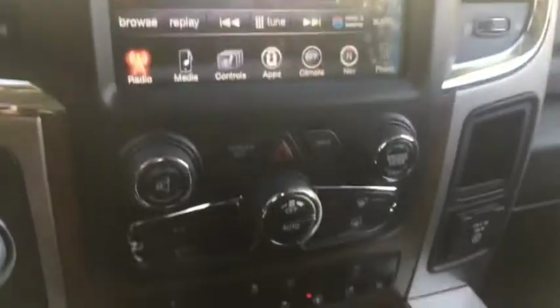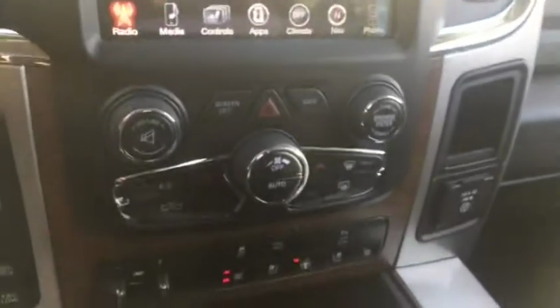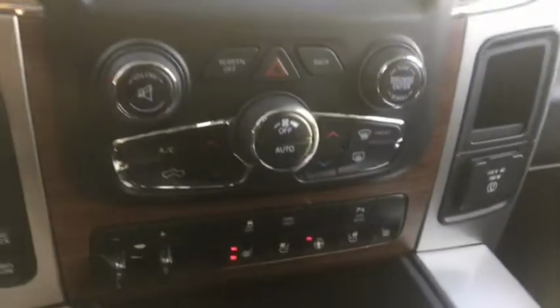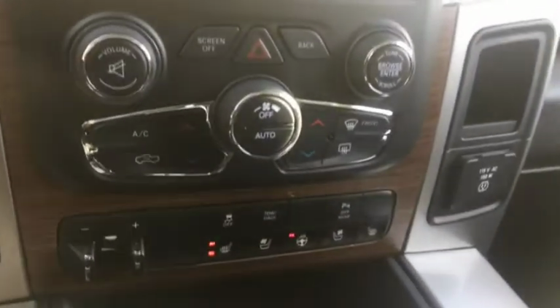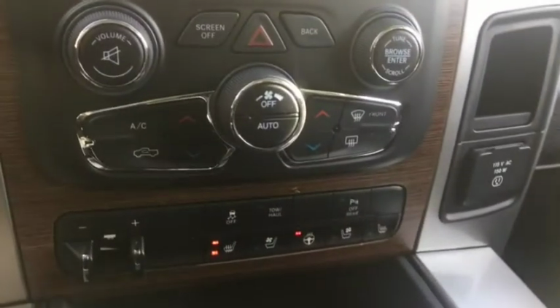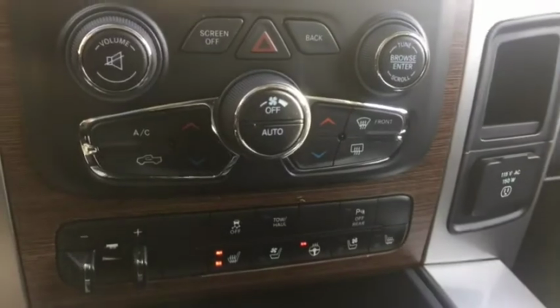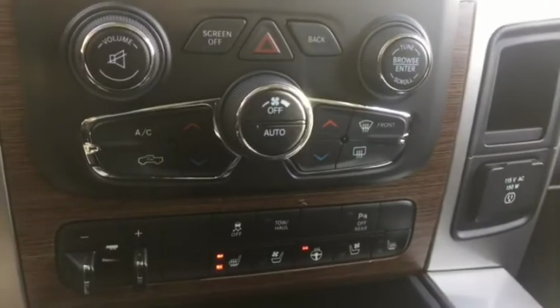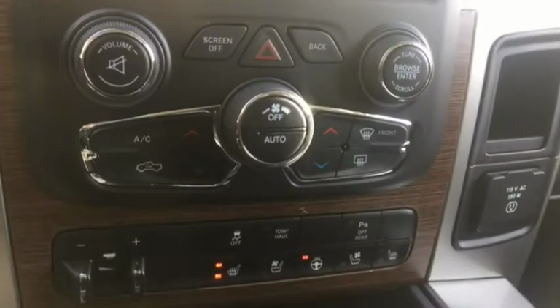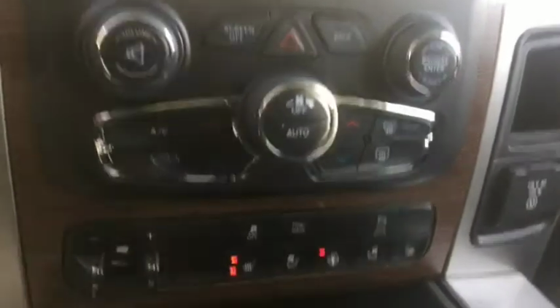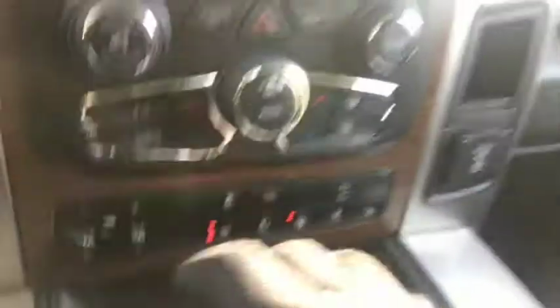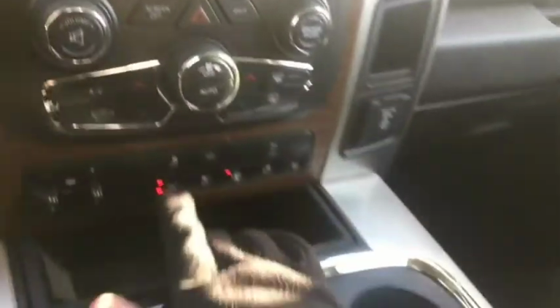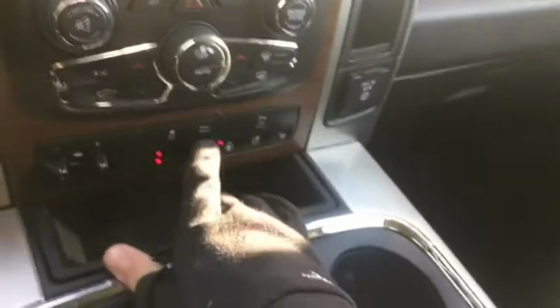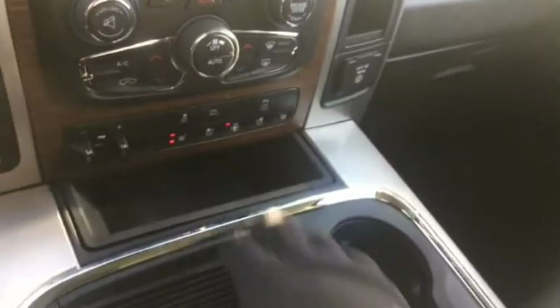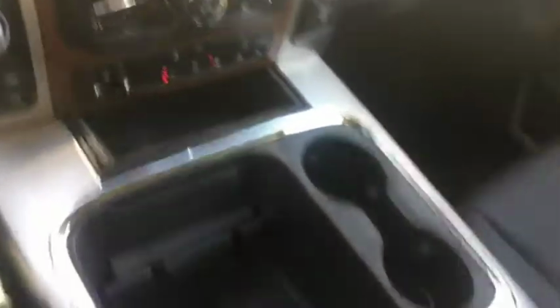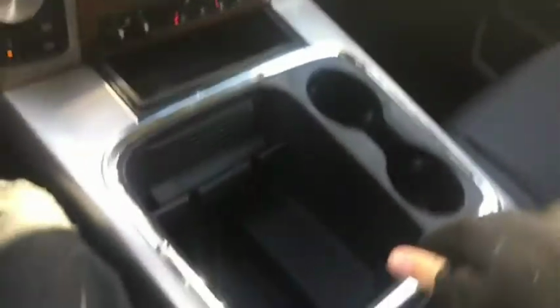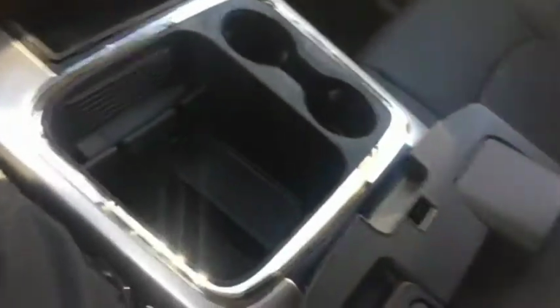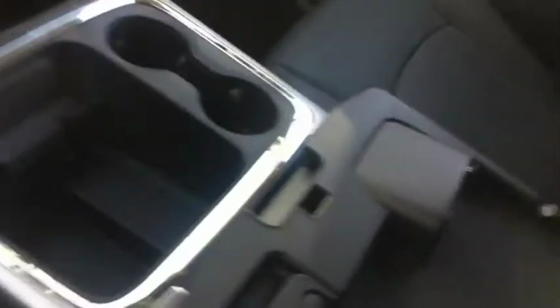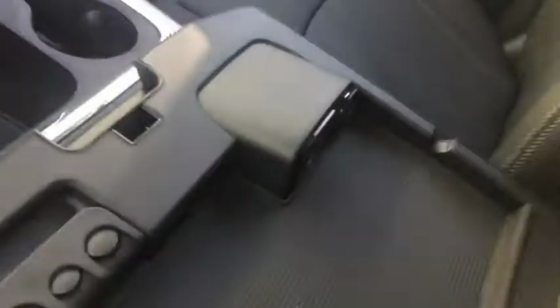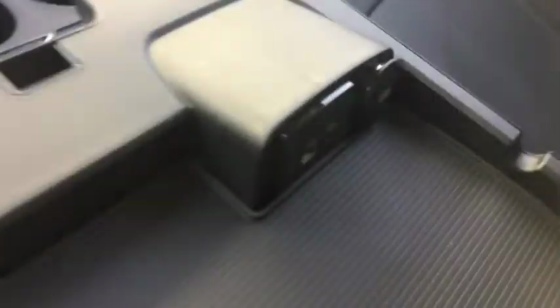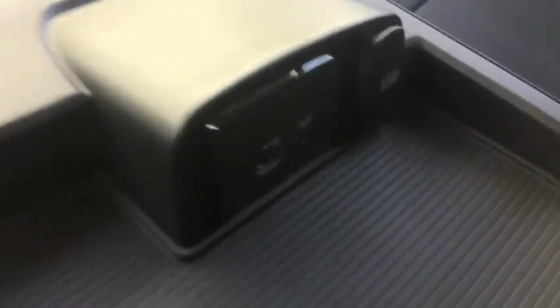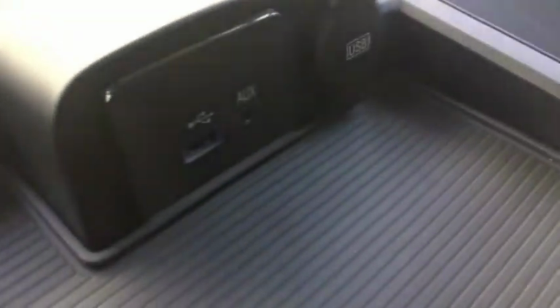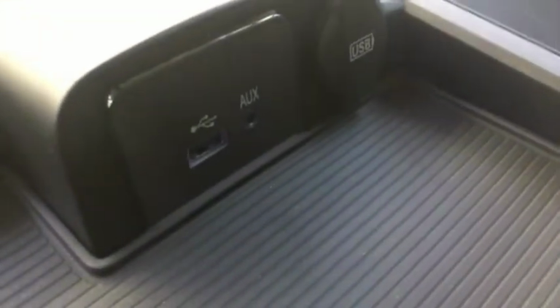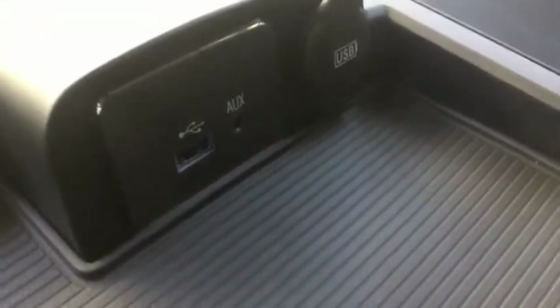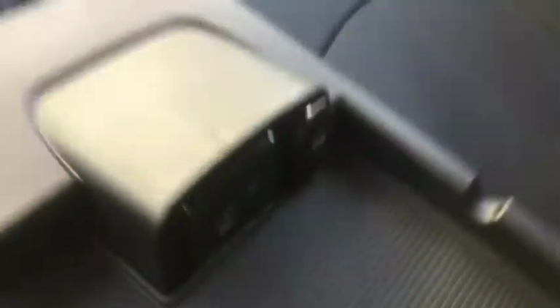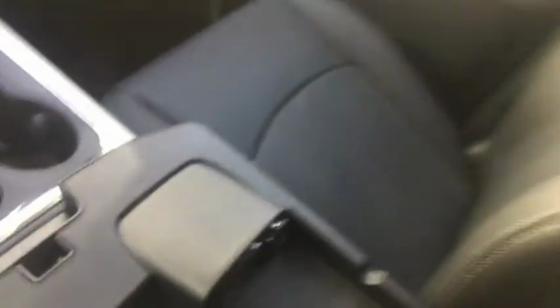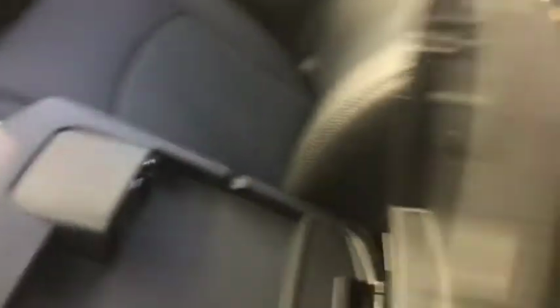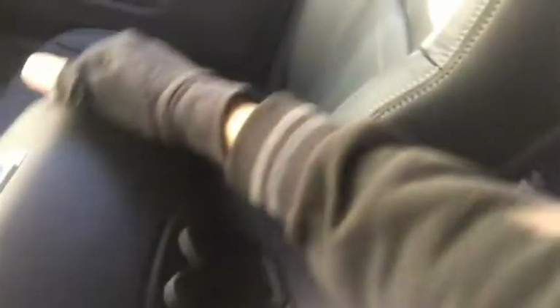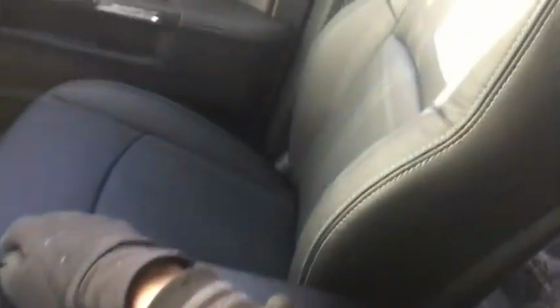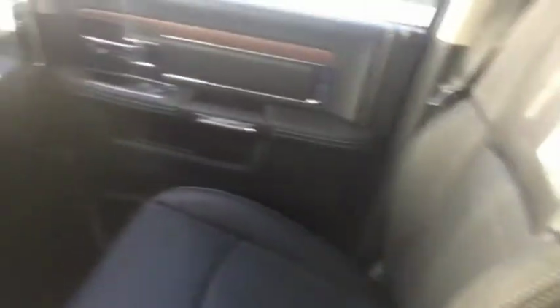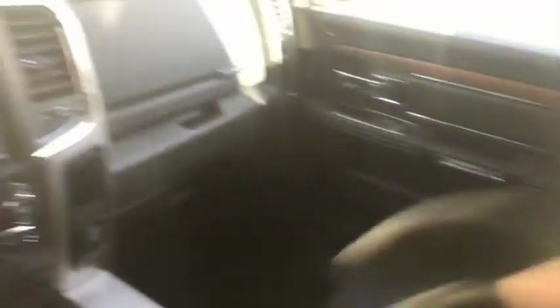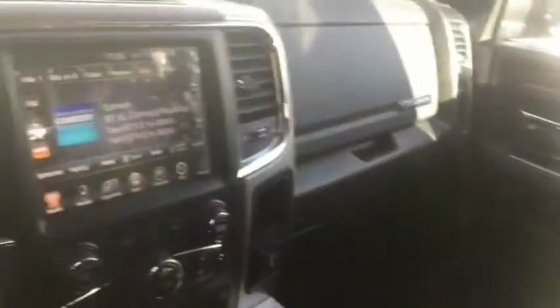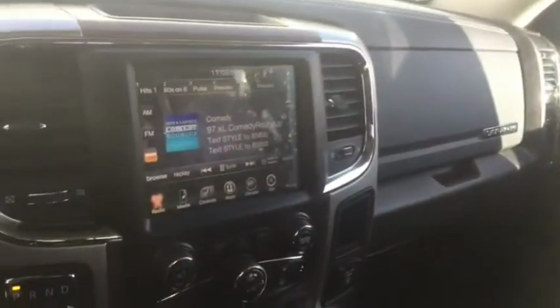Dual climate control which includes AC, defrost, and rear defrost, as well as additional controls including the tow/hauling package. Inside the center console is where you'll find your USB and AUX ports — very good looking interior.